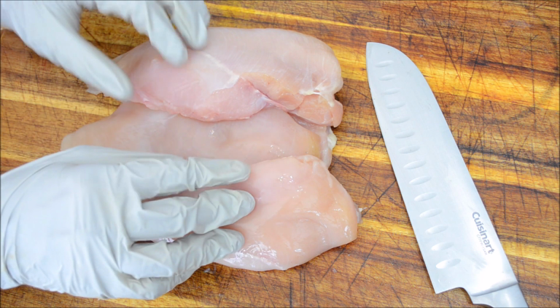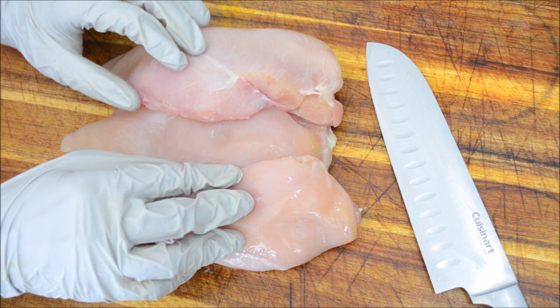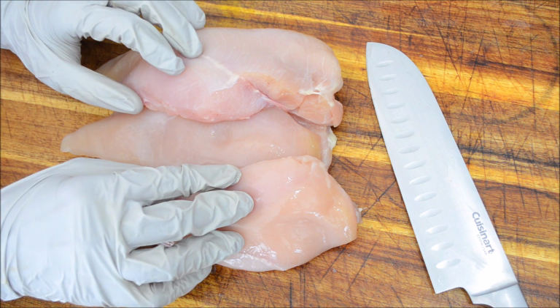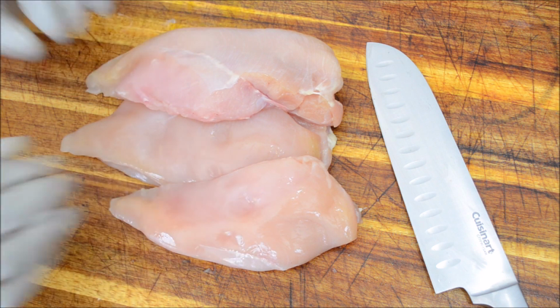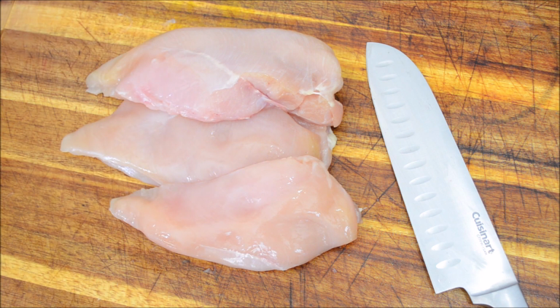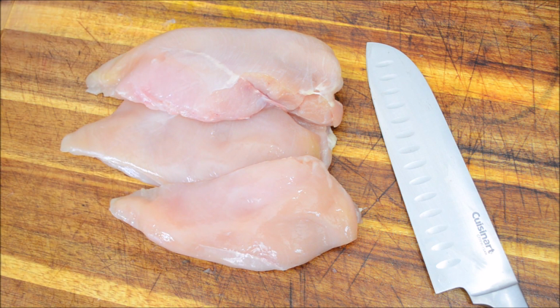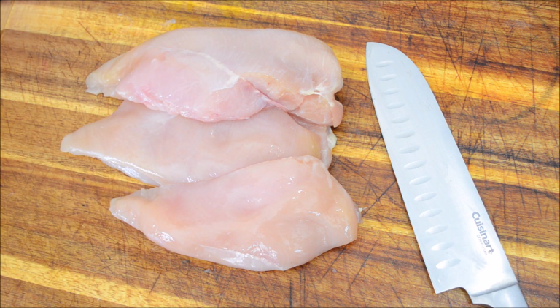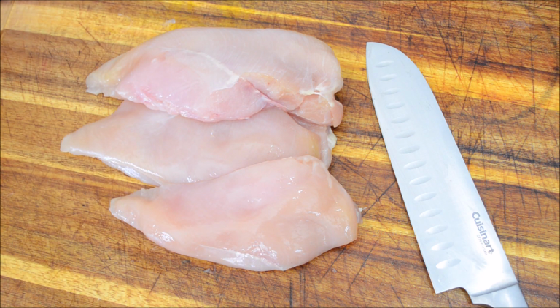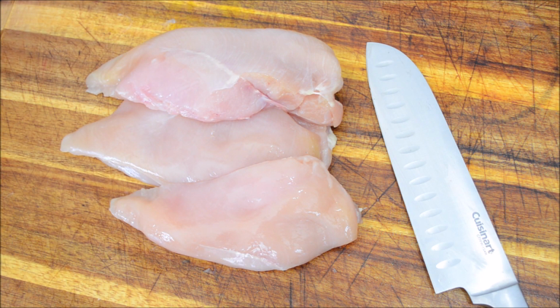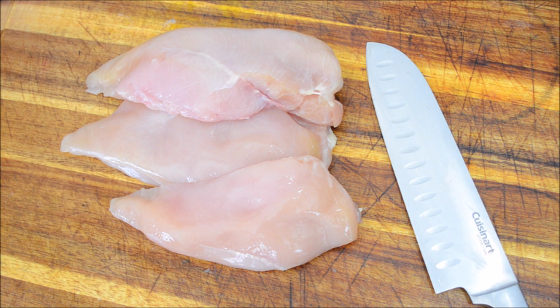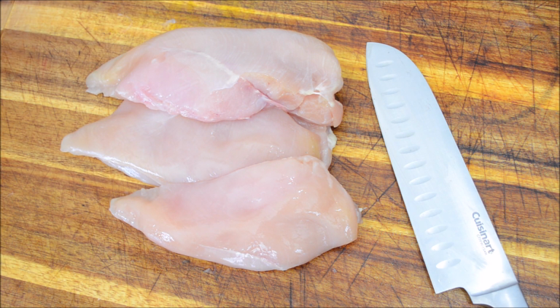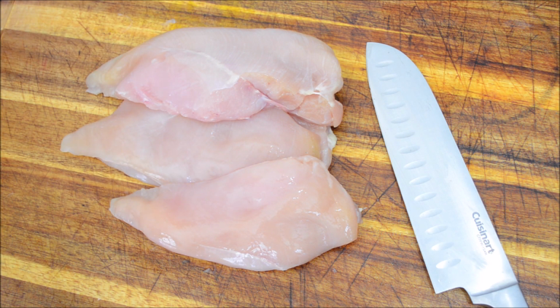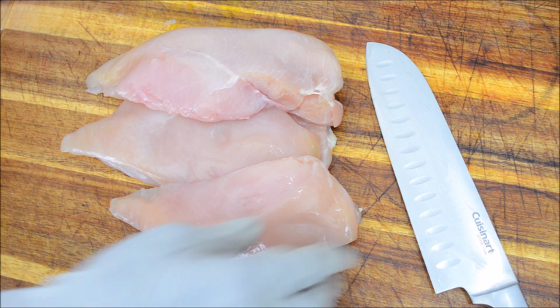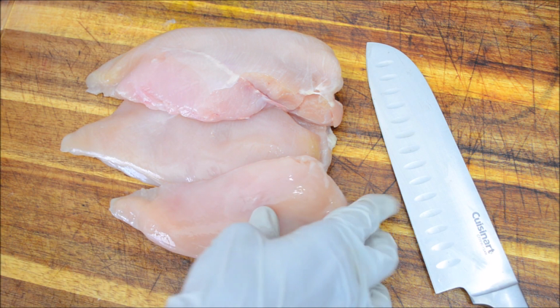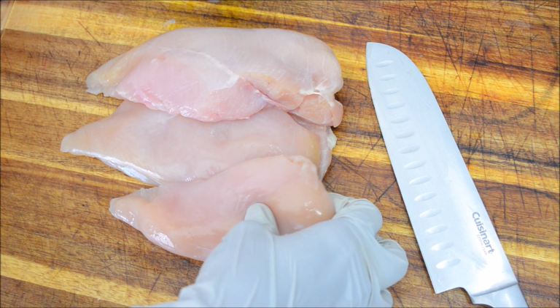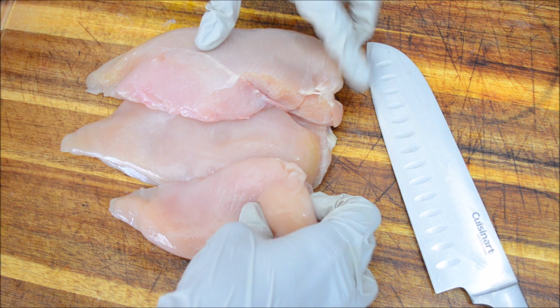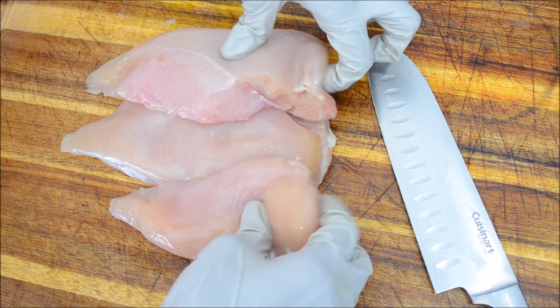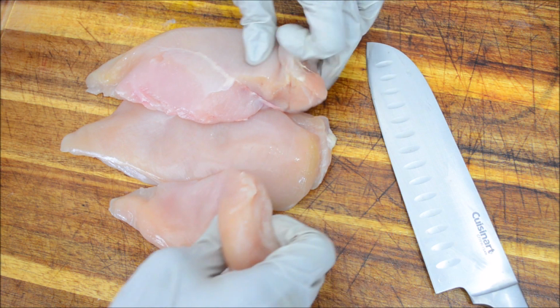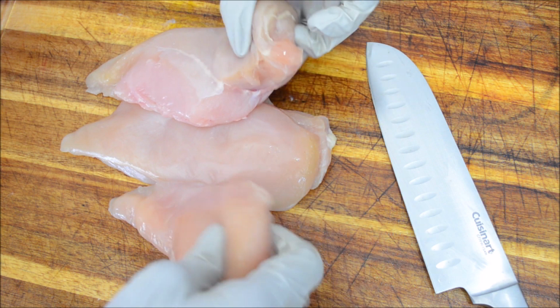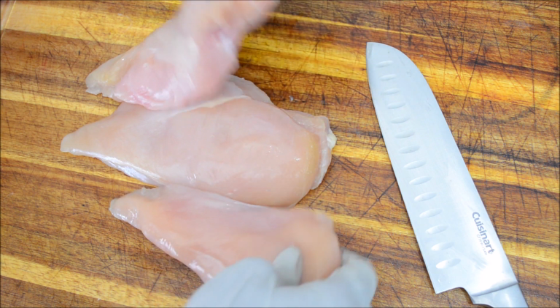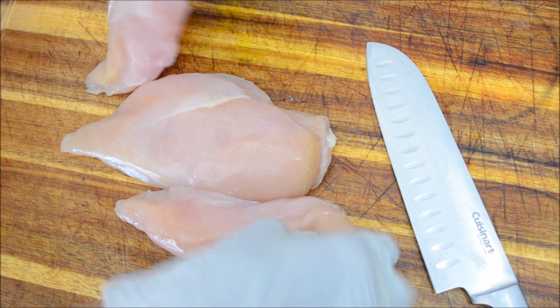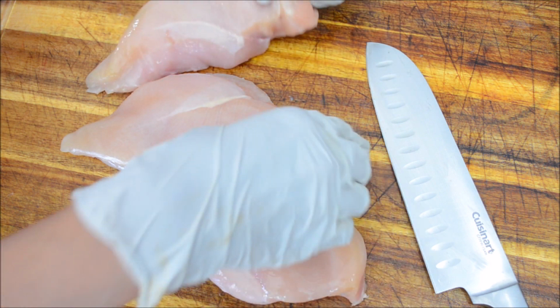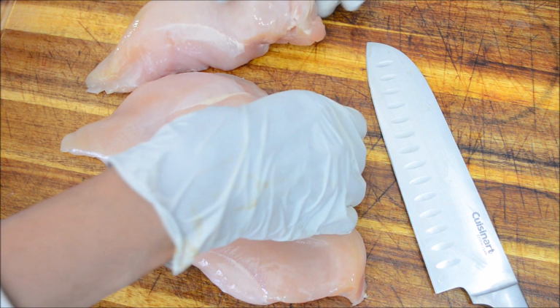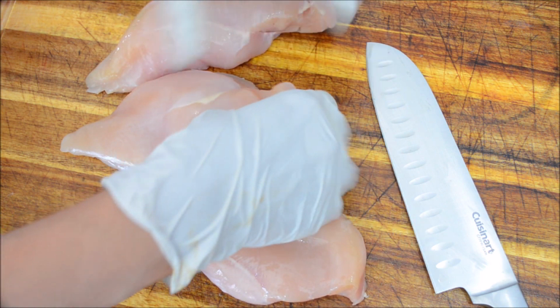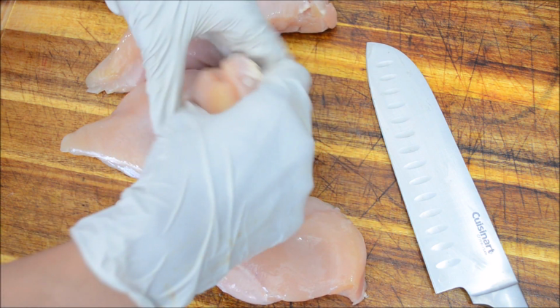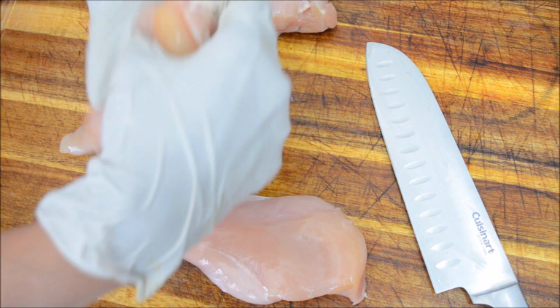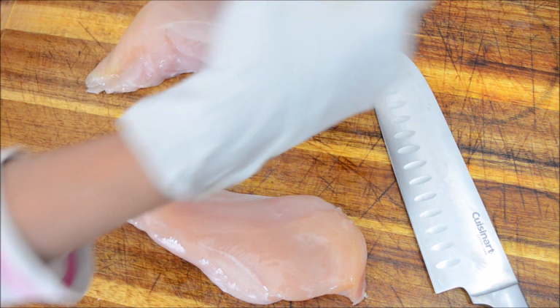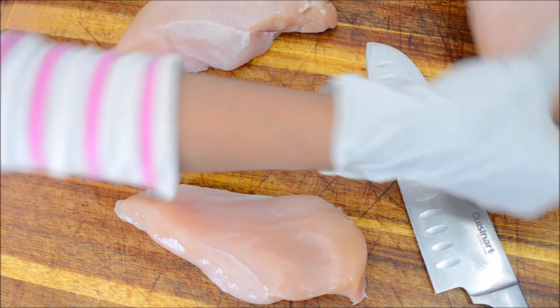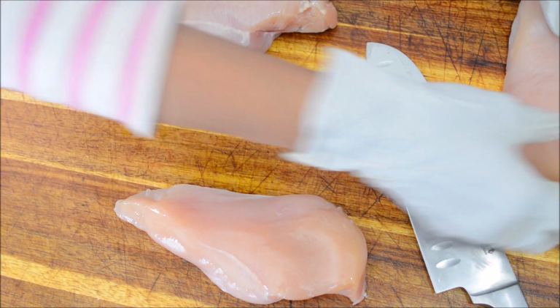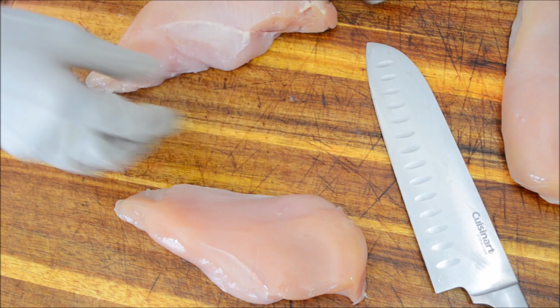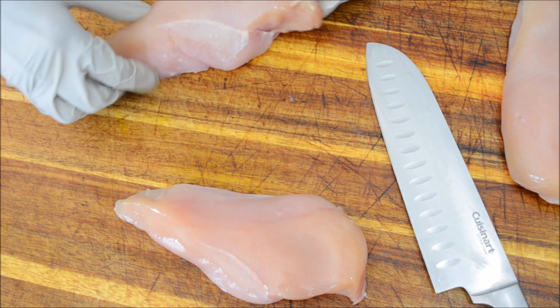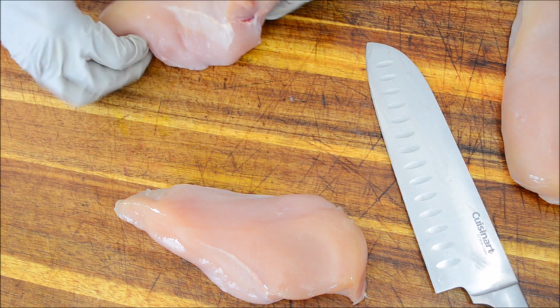We'll start off with prepping our chicken. Here I have 3 chicken breasts. For any meat recipe, how you treat the meat decides how it turns out.